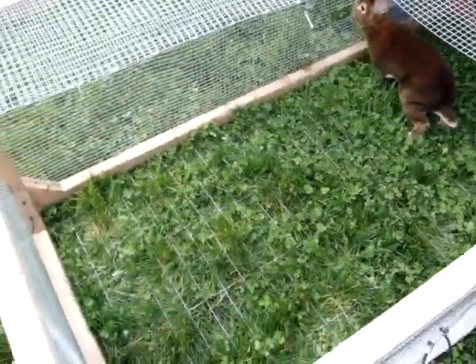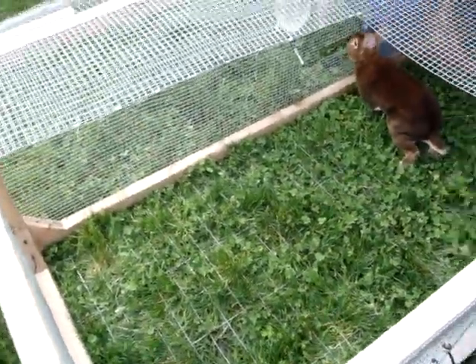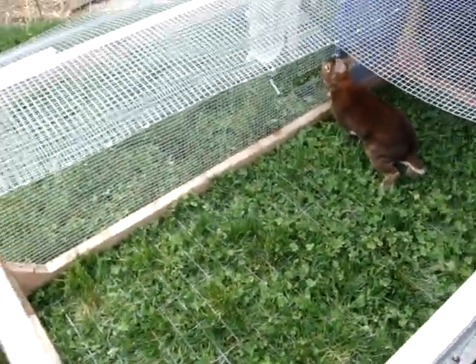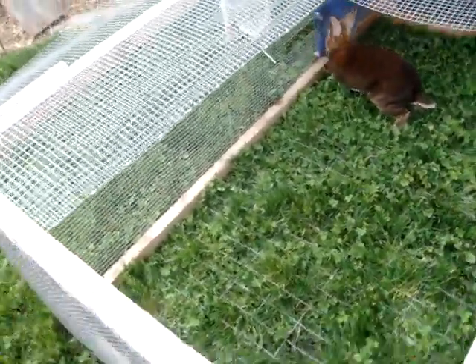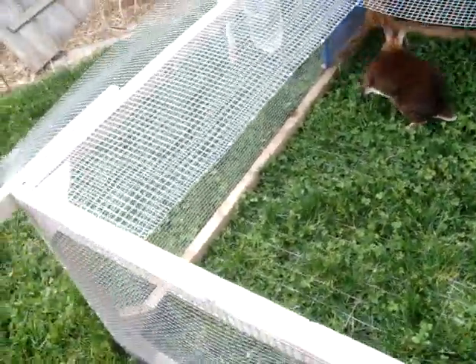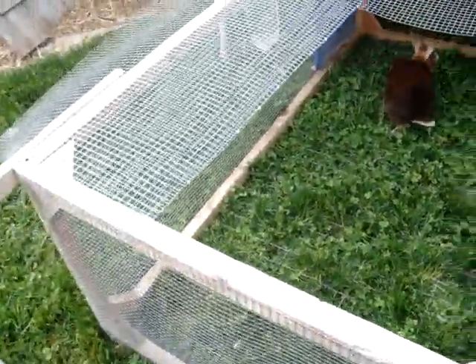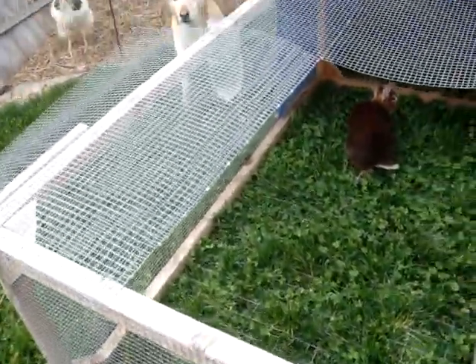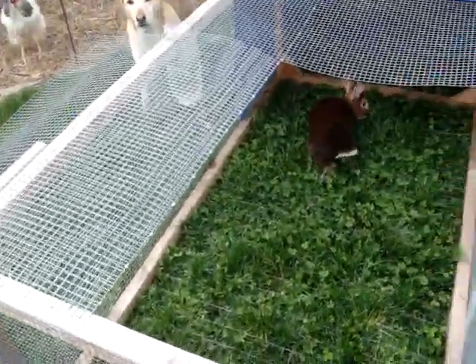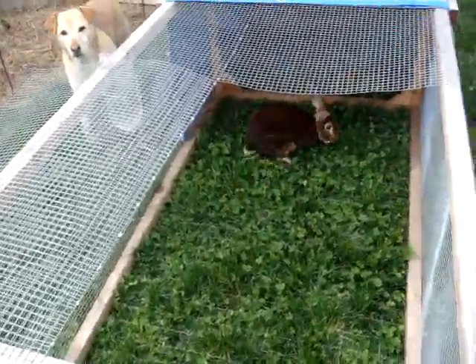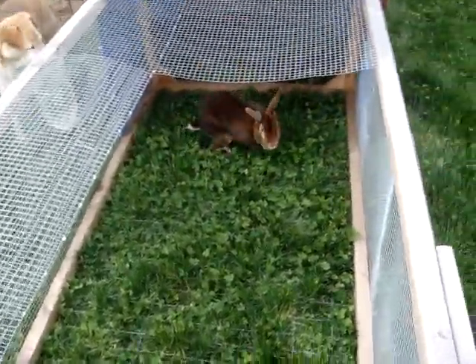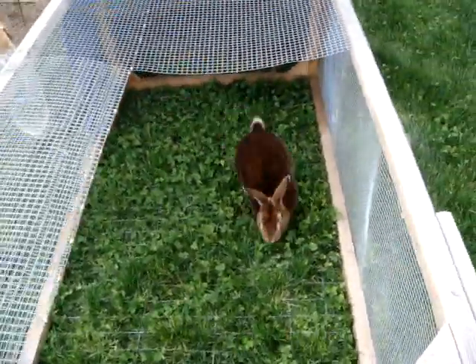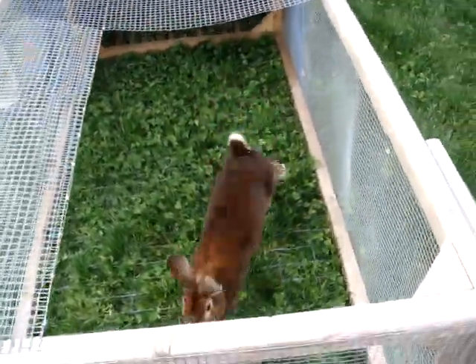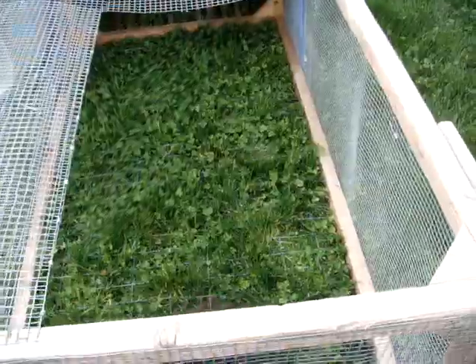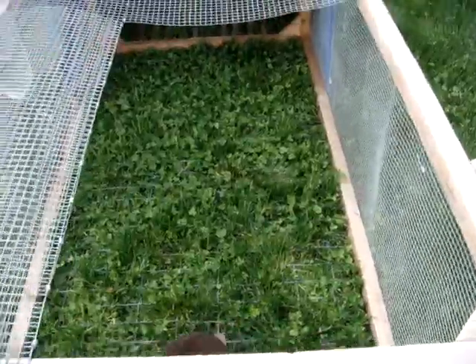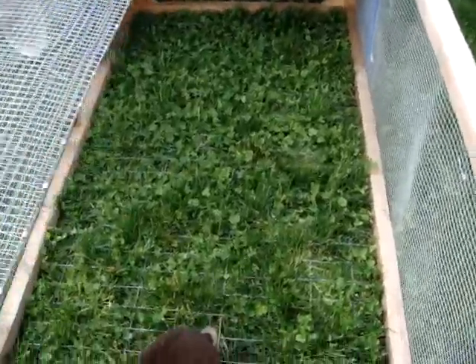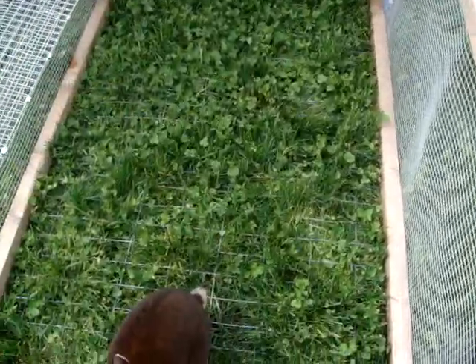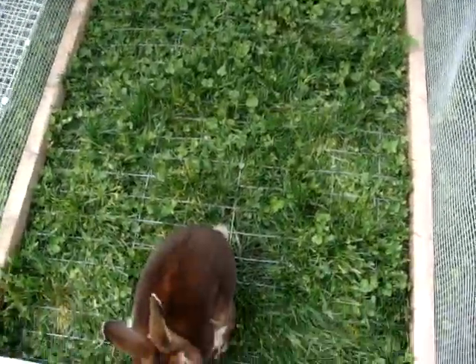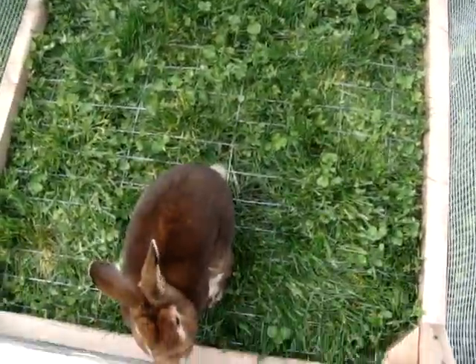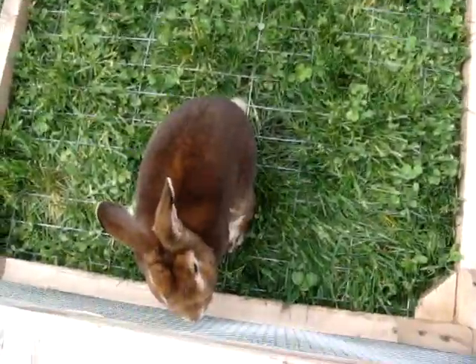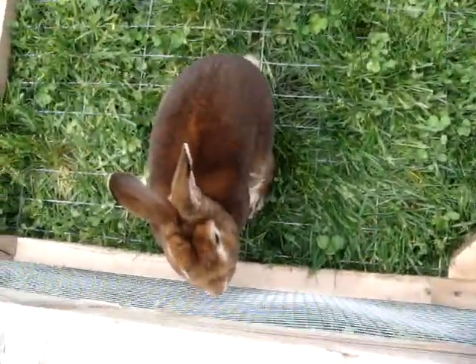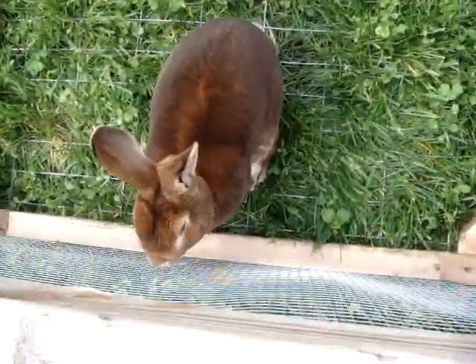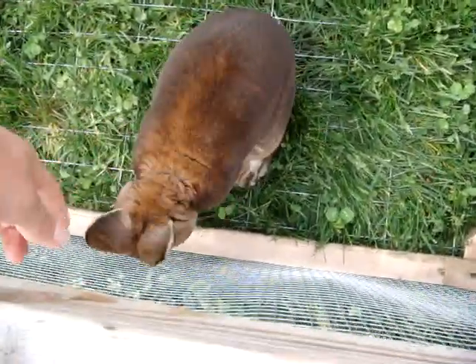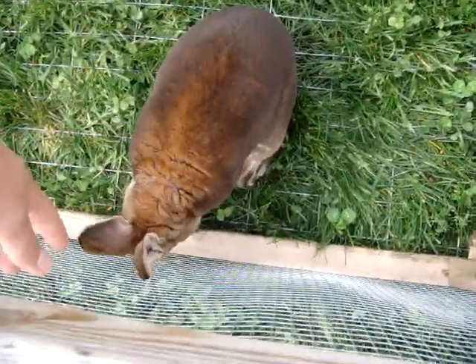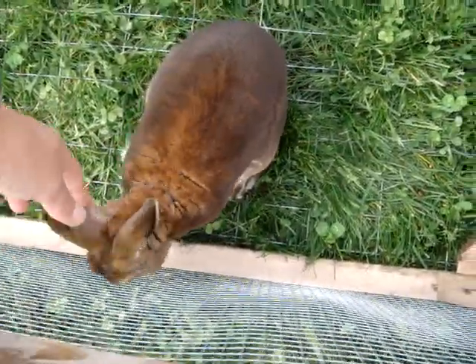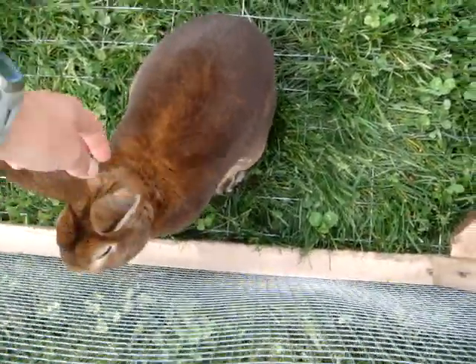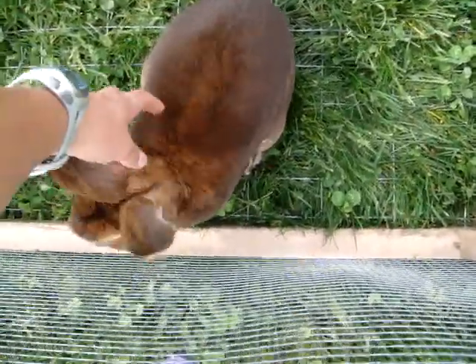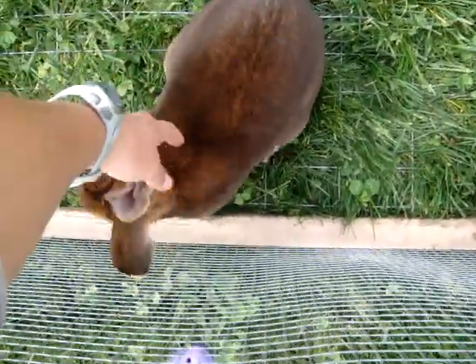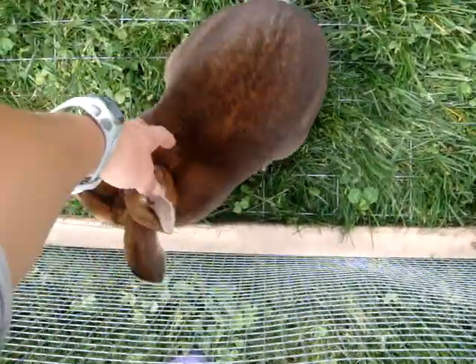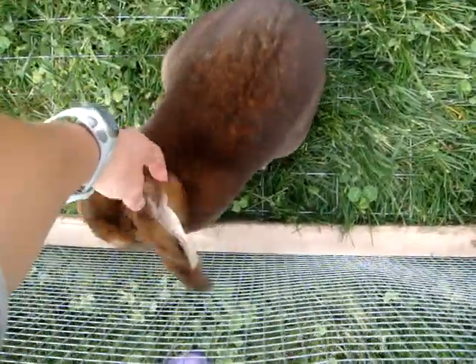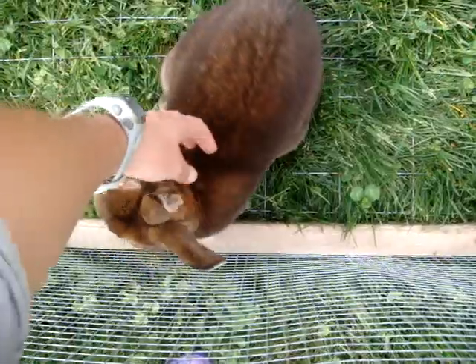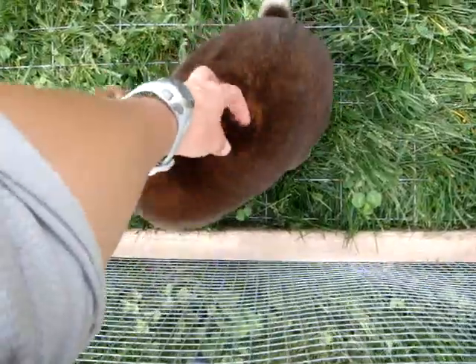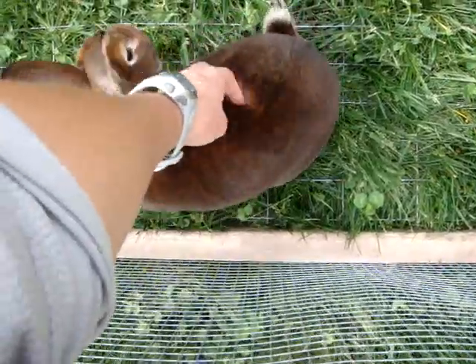It's time for a bunny update. I got Chess. This is my buck. Hi big guy. What are you doing? You're weird.